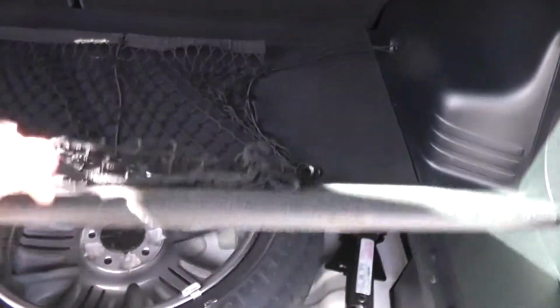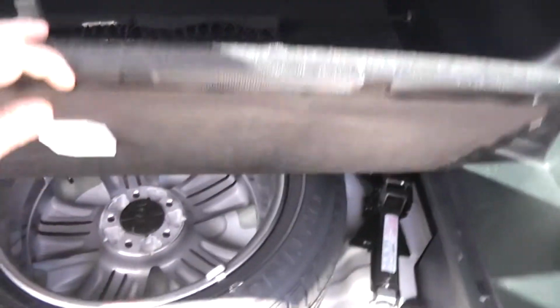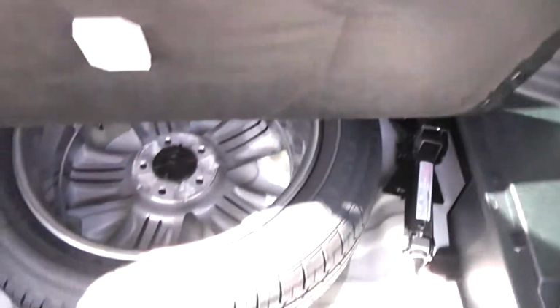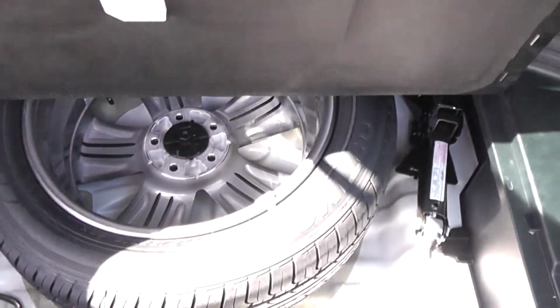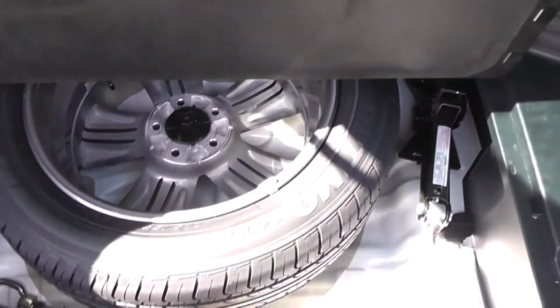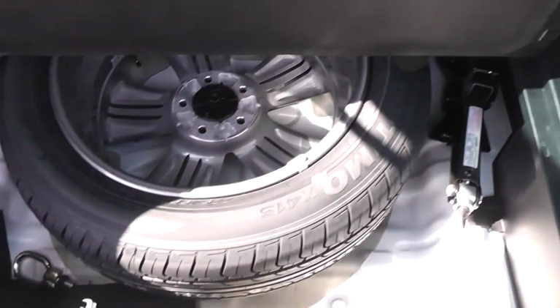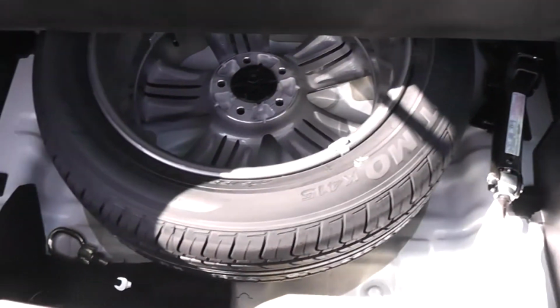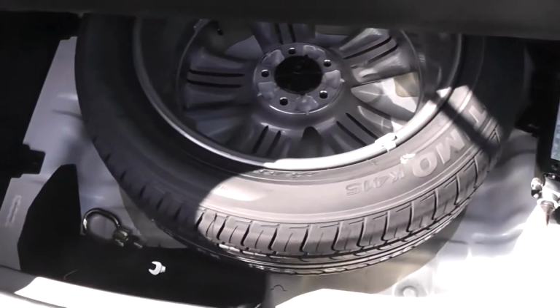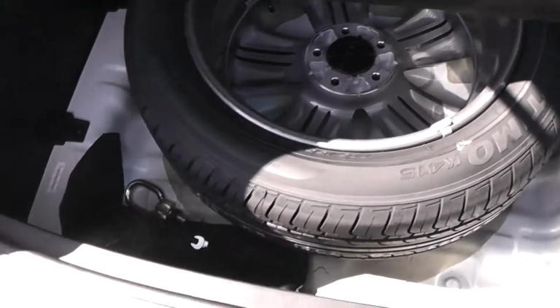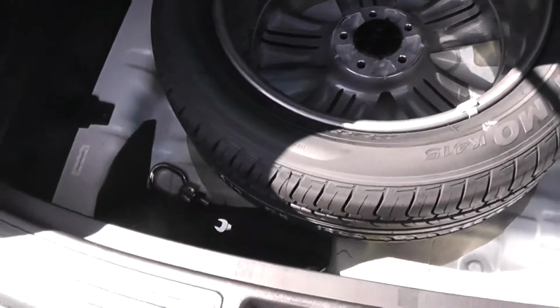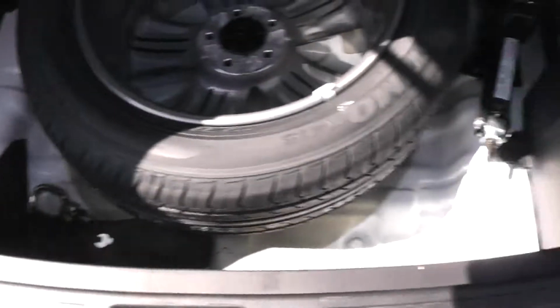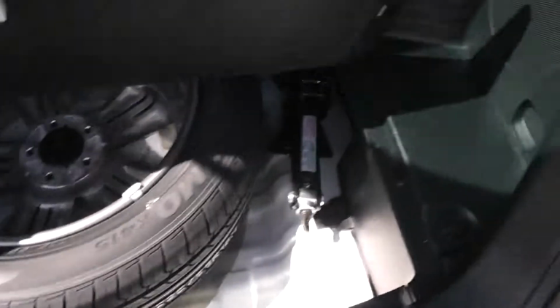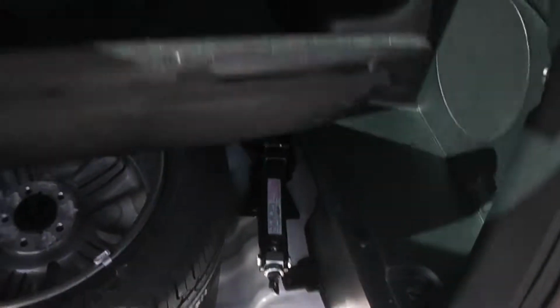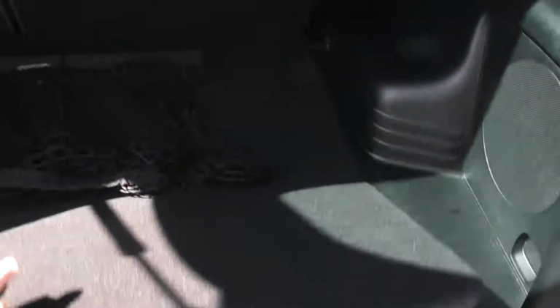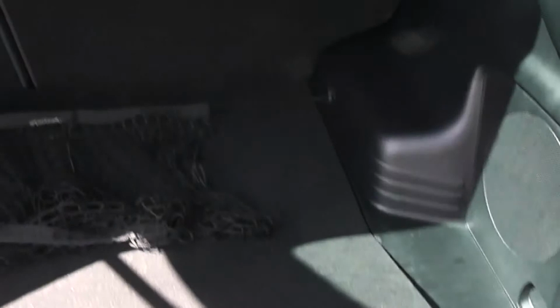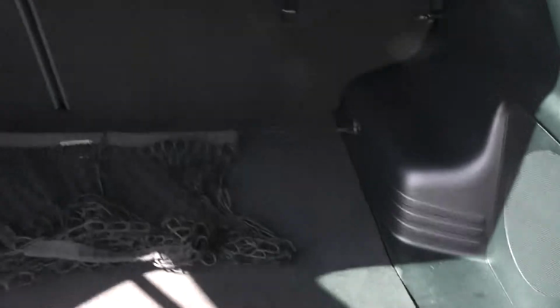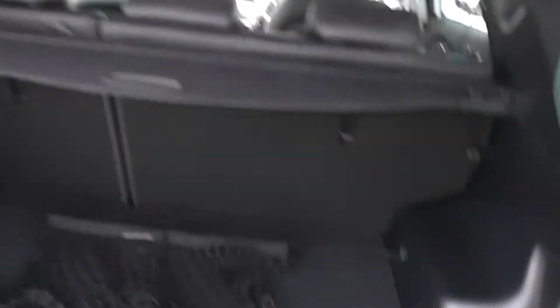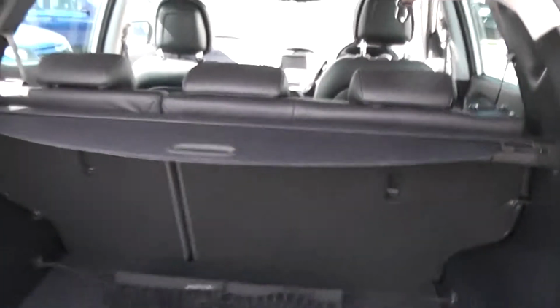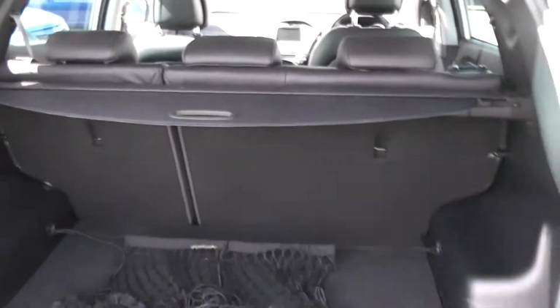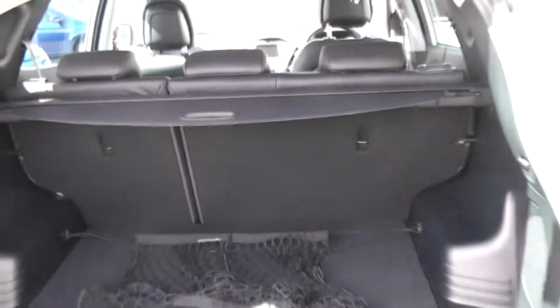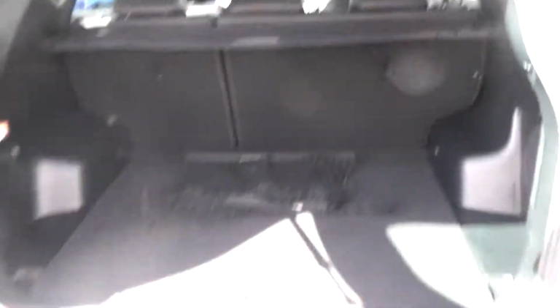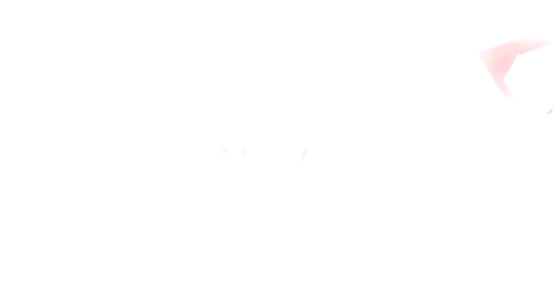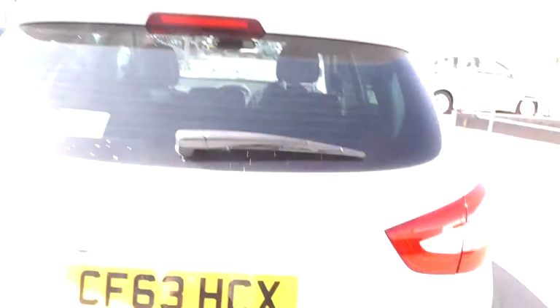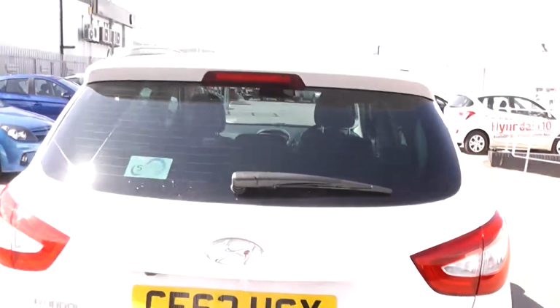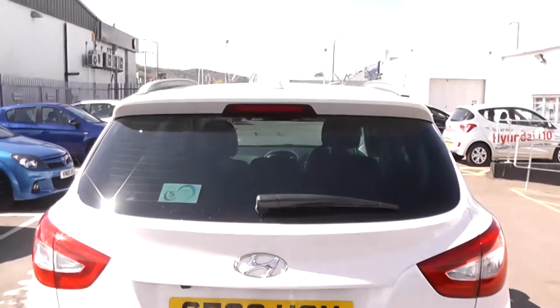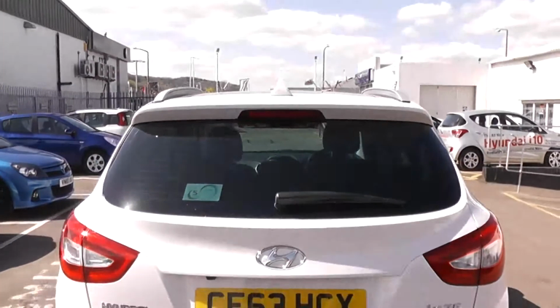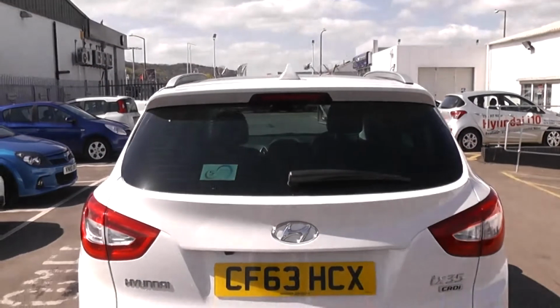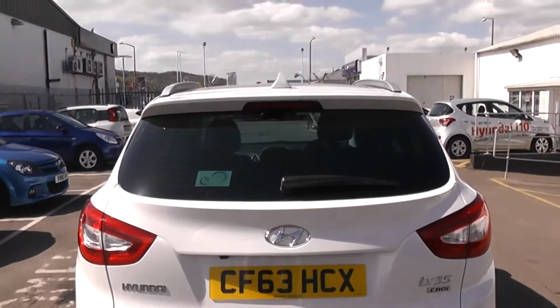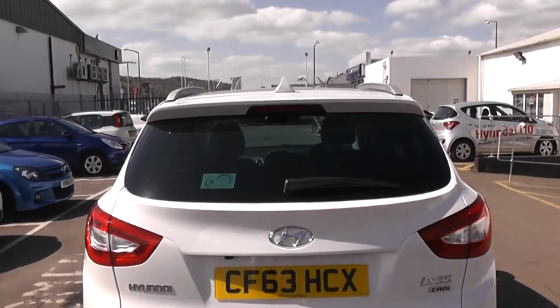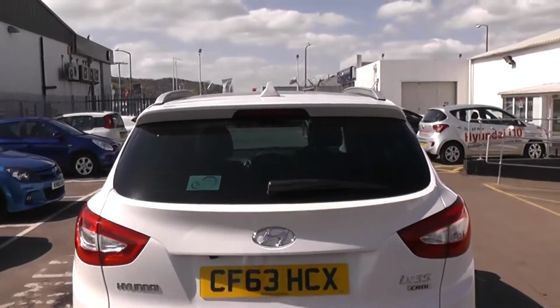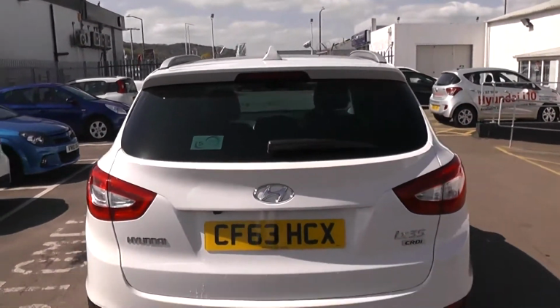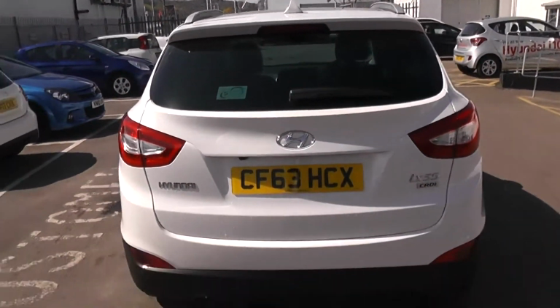Underneath this bottom sheet we have a full-size spare wheel and changing kit available to you. We also have the LED brake strip just at the top there.